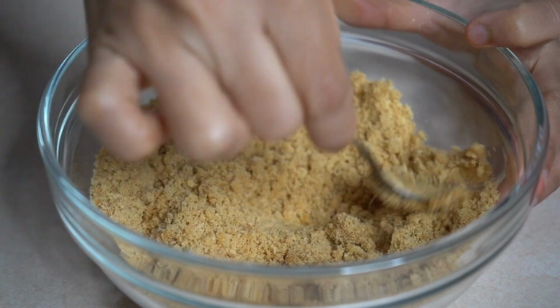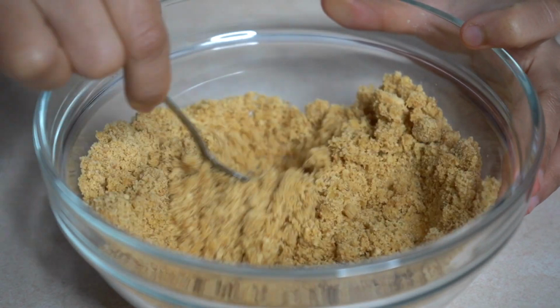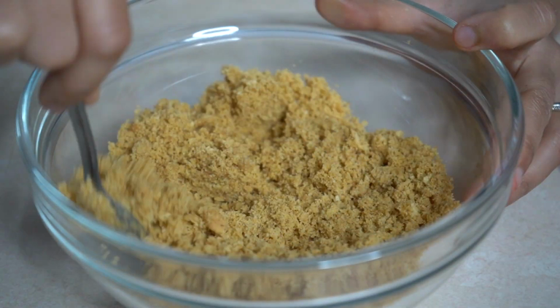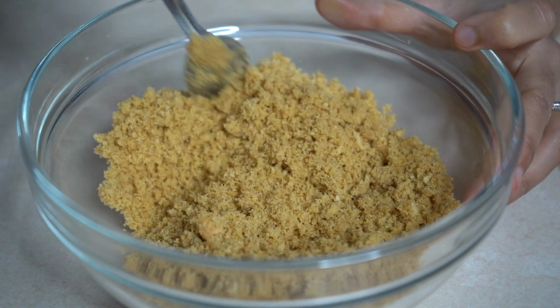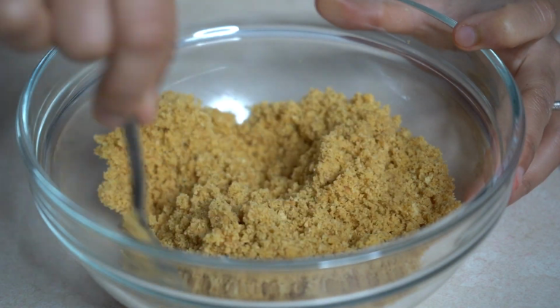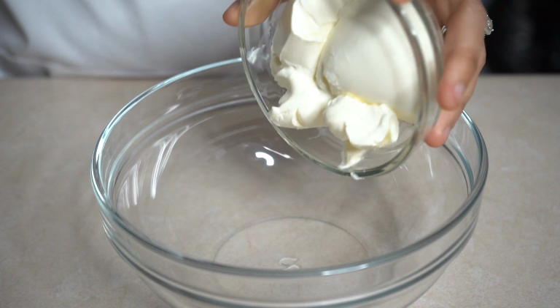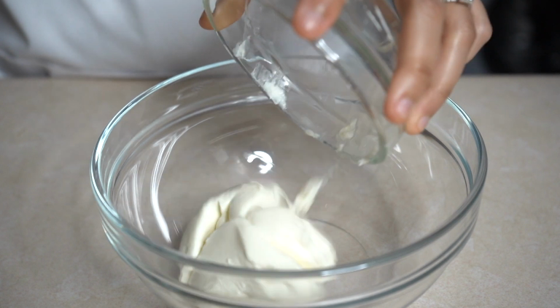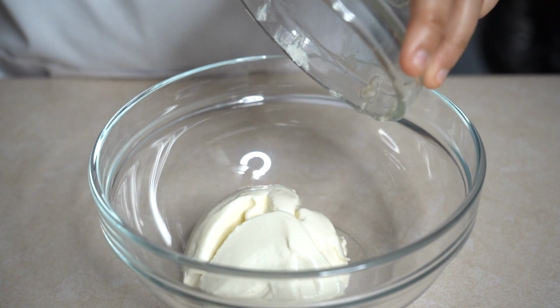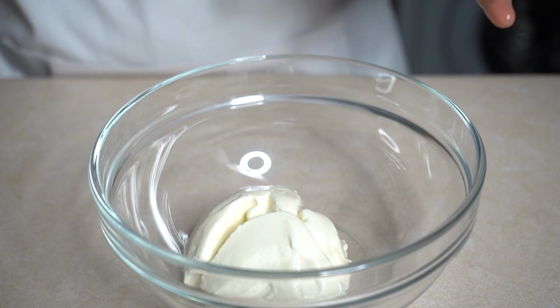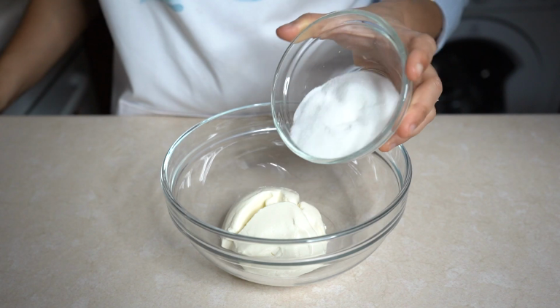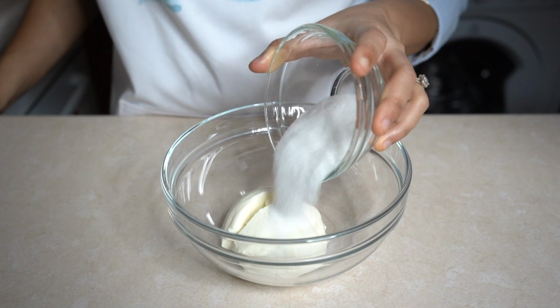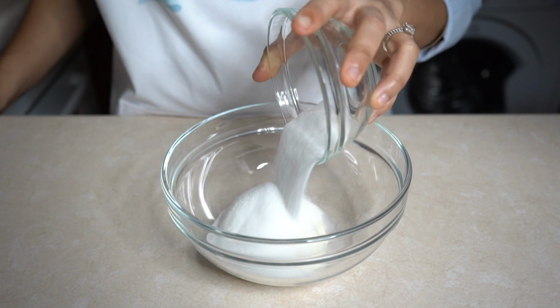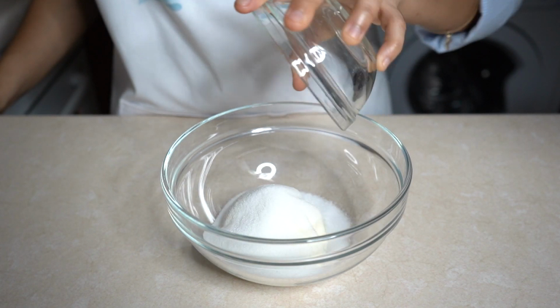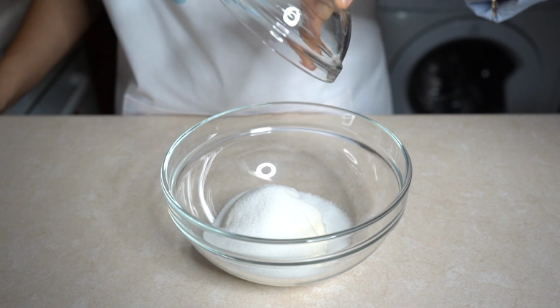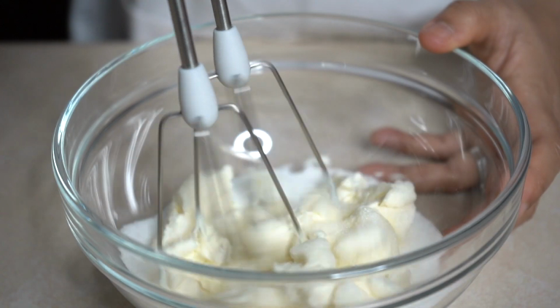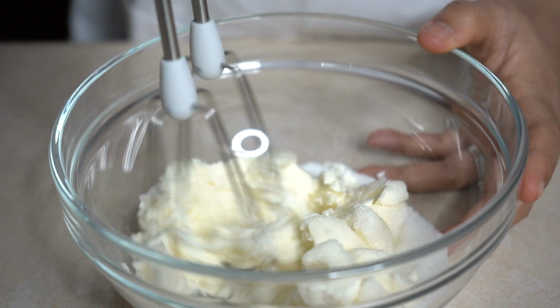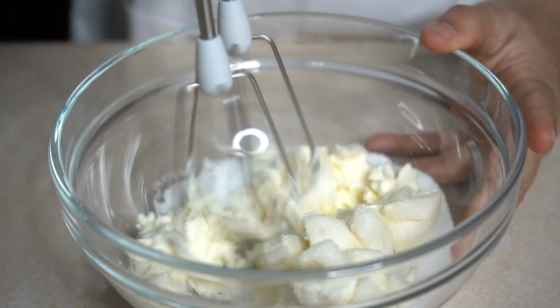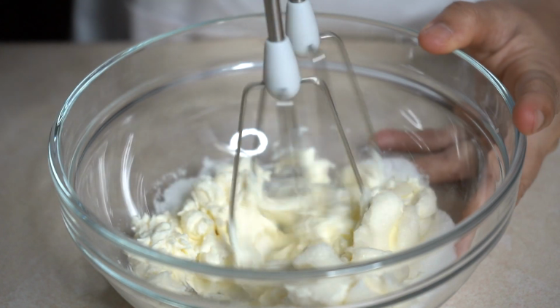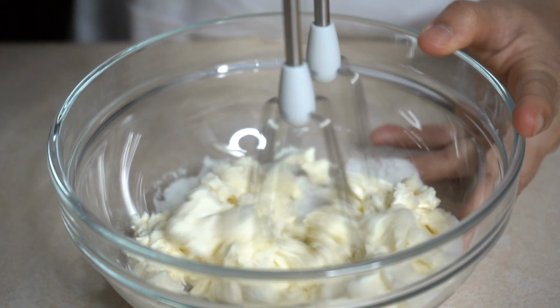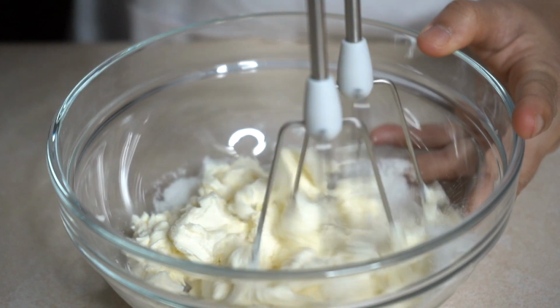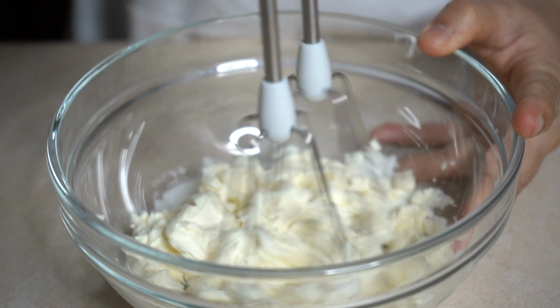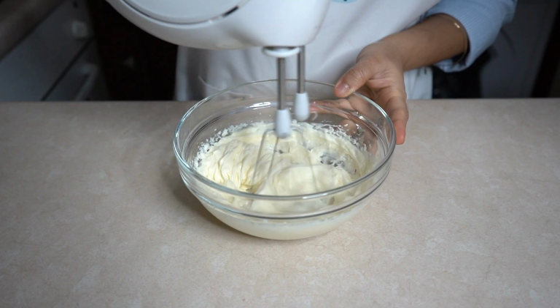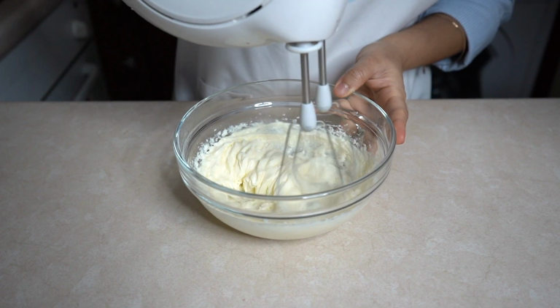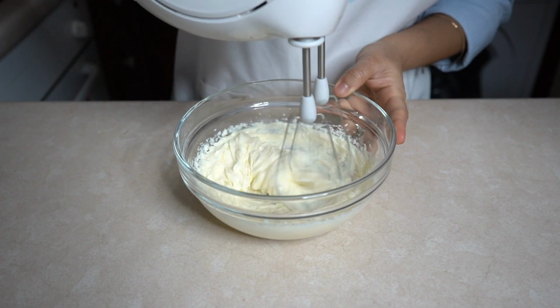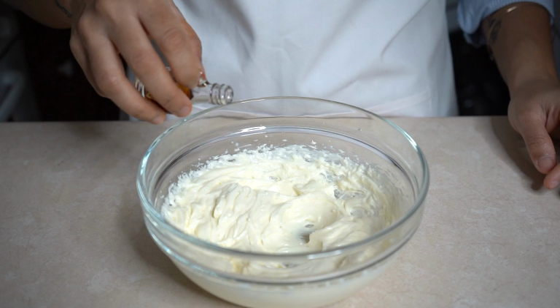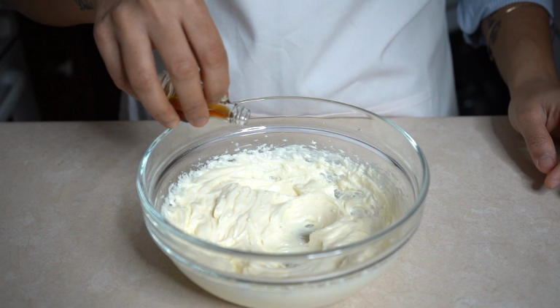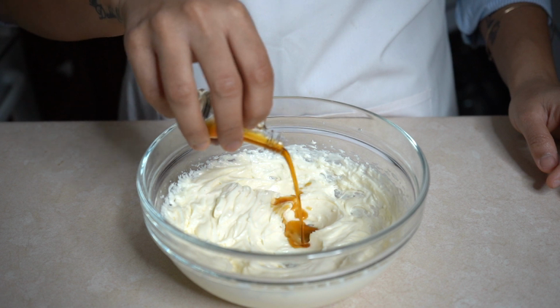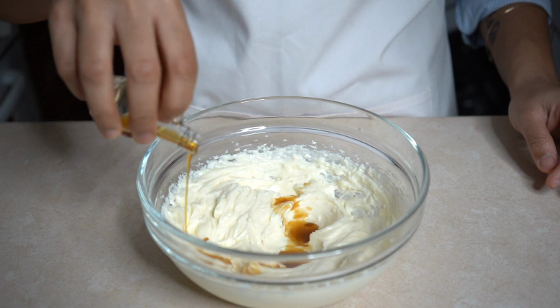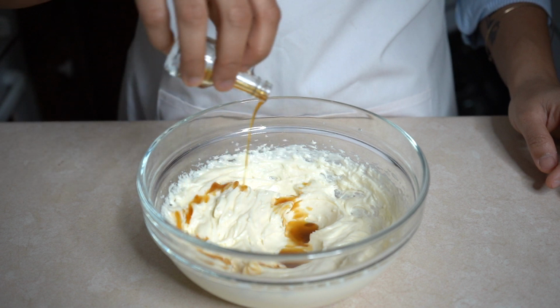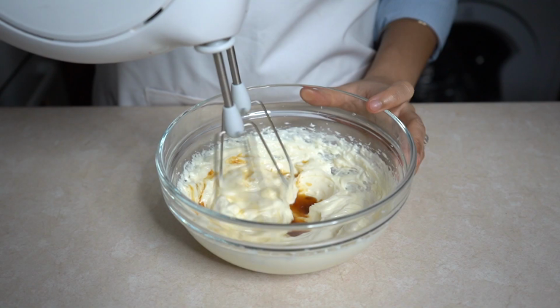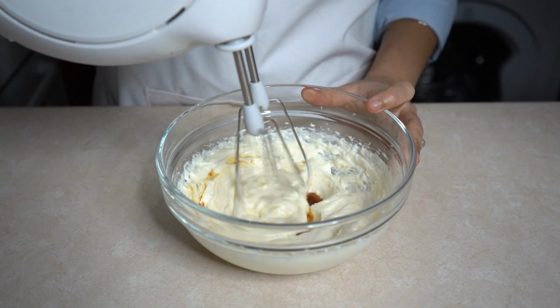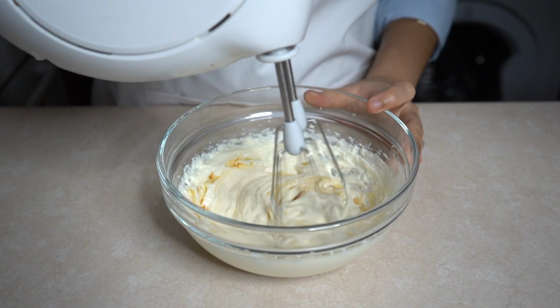Once they are mixed, keep it aside. Beat the cream cheese and sugar until soft and creamy. Now add vanilla and give it a quick mix.